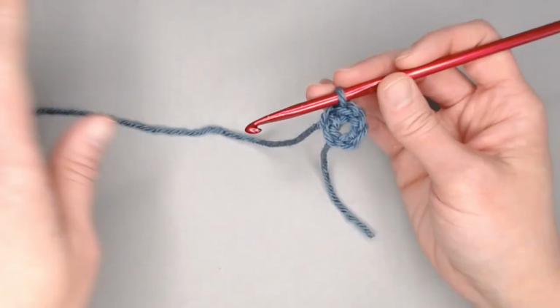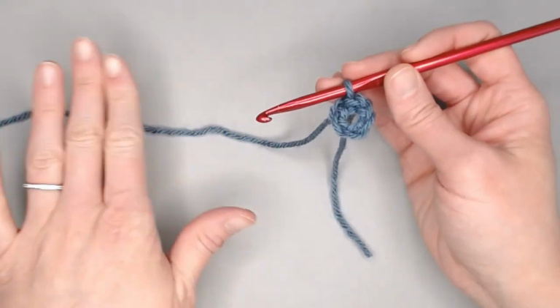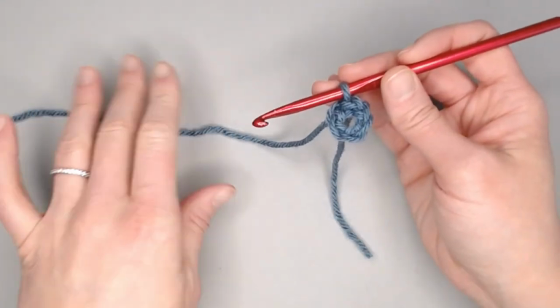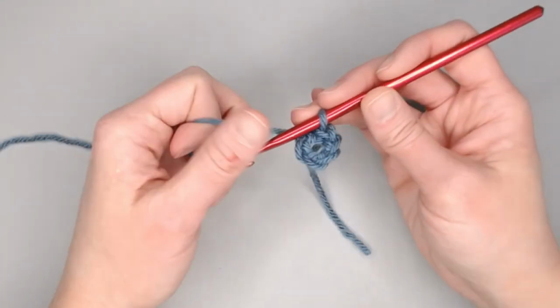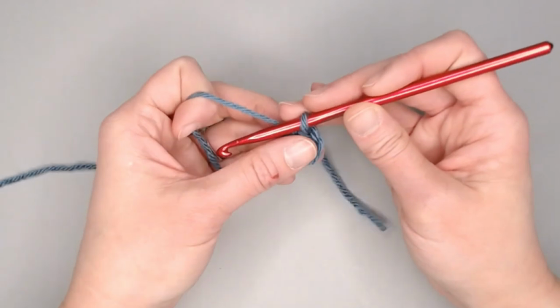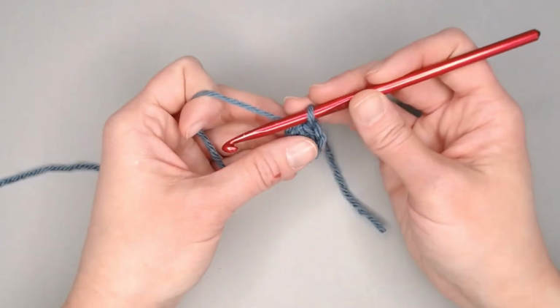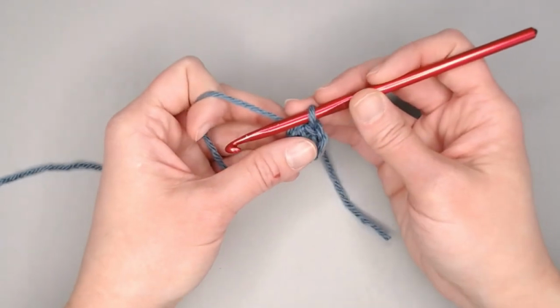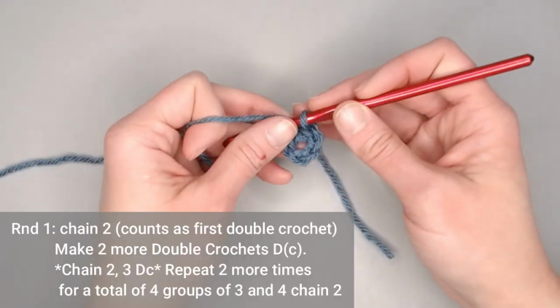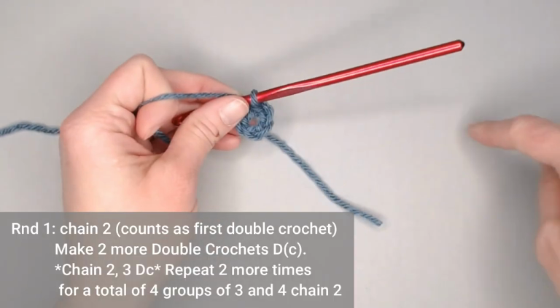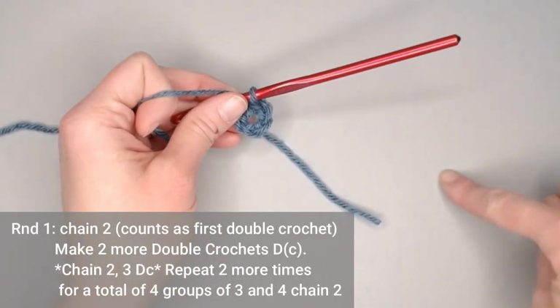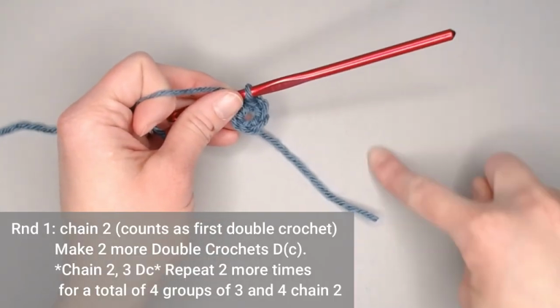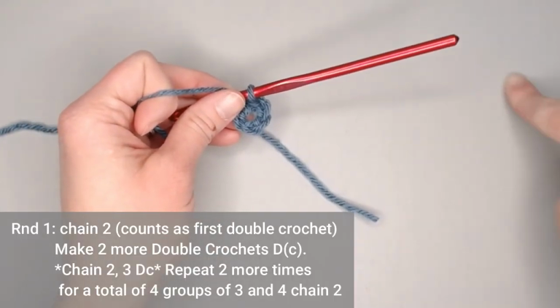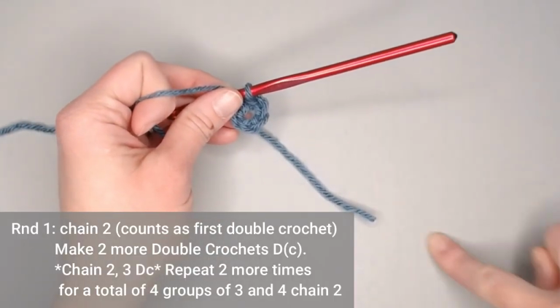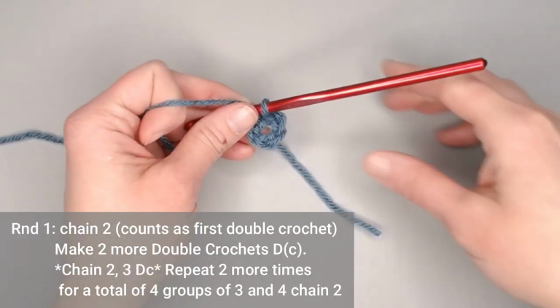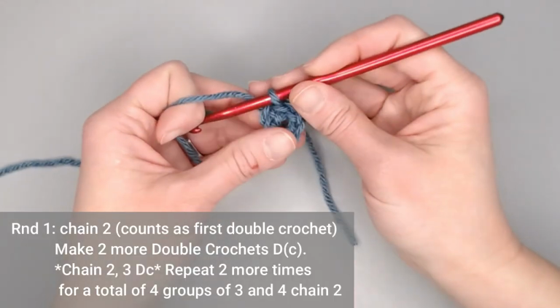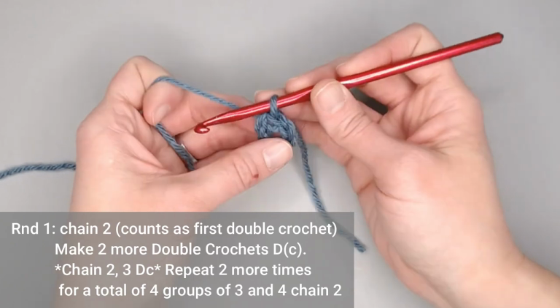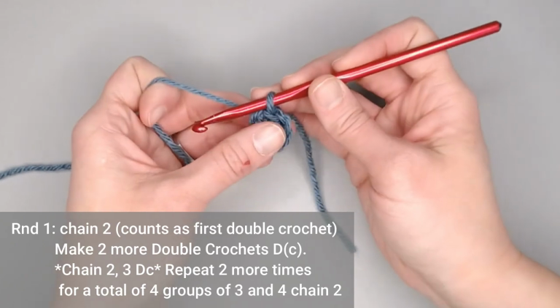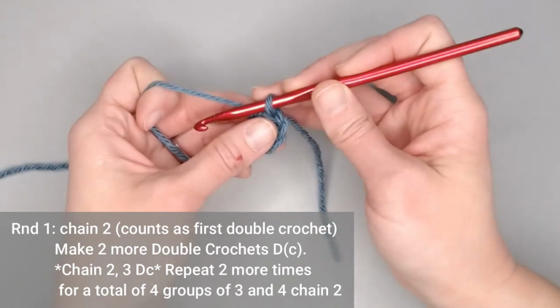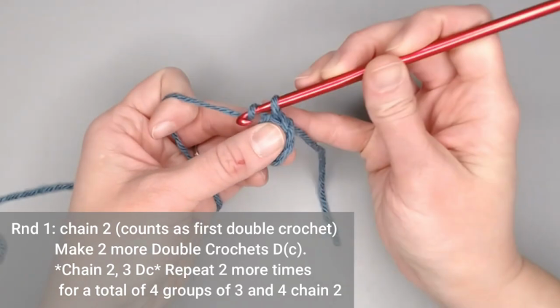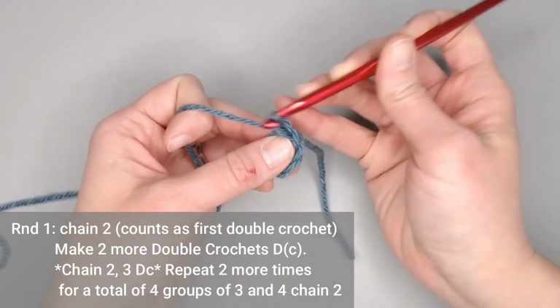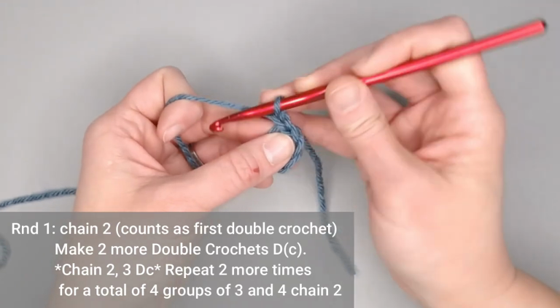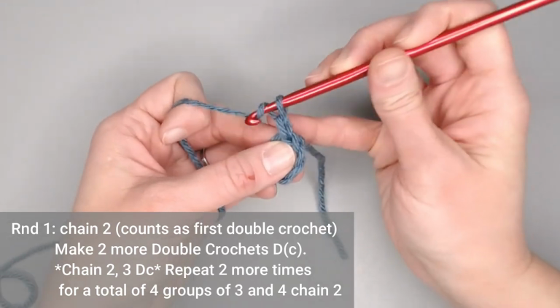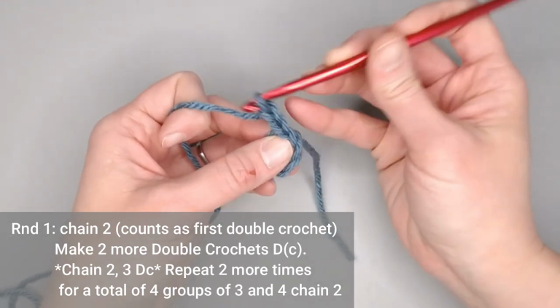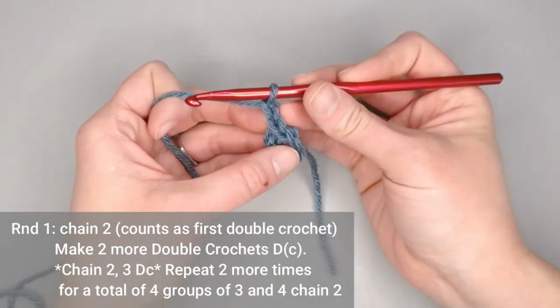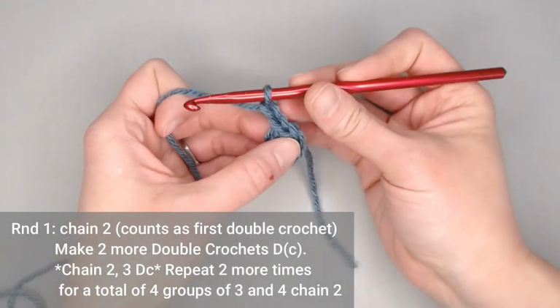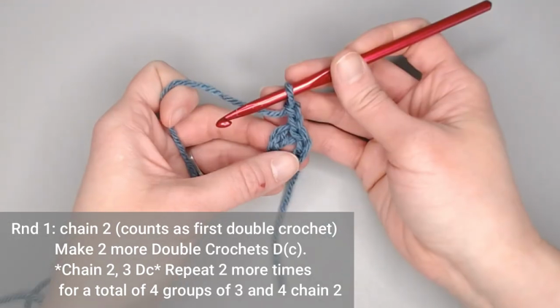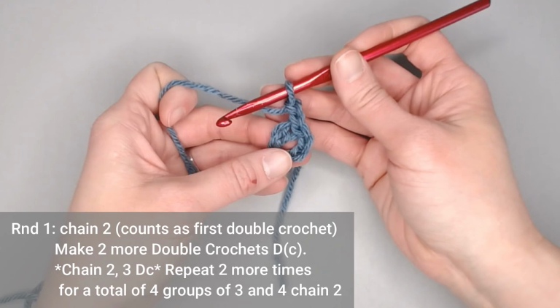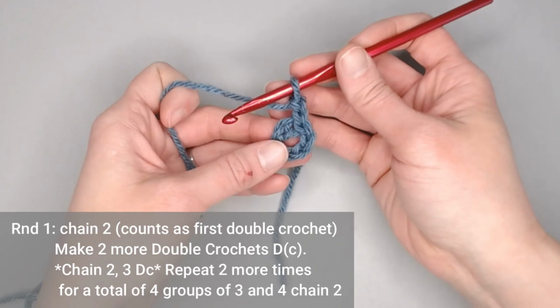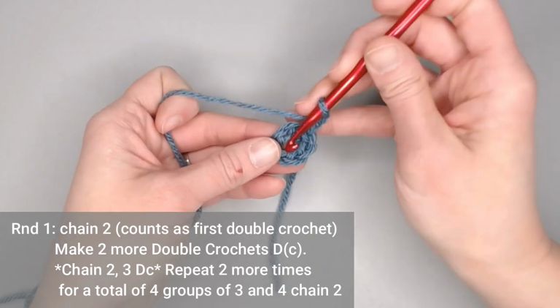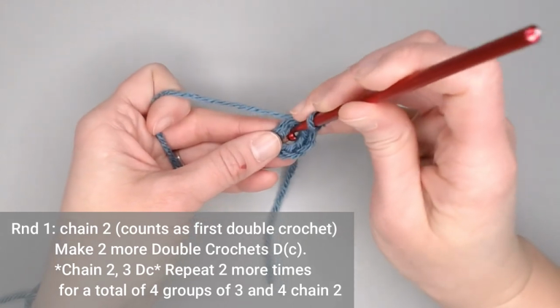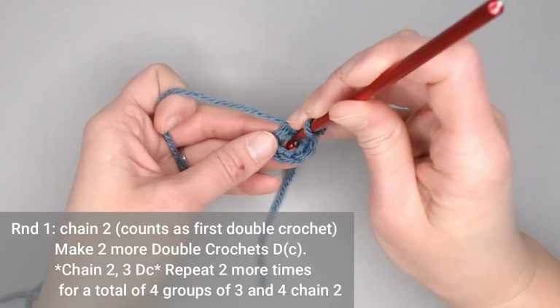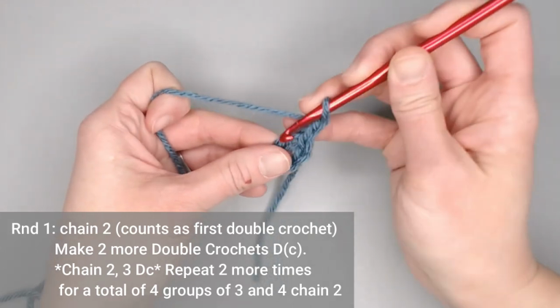Now we are going to slip stitch into the very first chain to make a ring or a circle — yarn over, pull through, and pull all the way through to make that circle. We are all set up to start round one. We are working in rounds for our granny square. Chain two — one, two — then make two double crochets inside the ring.